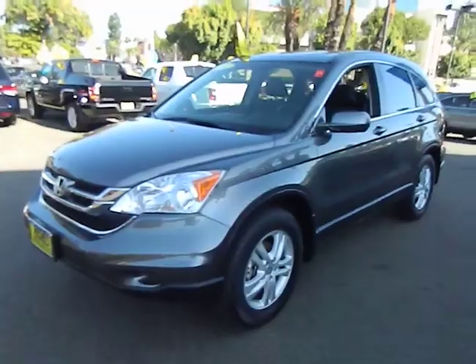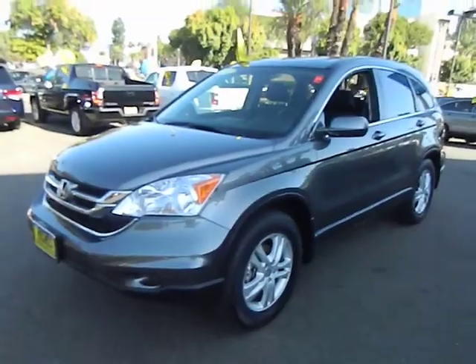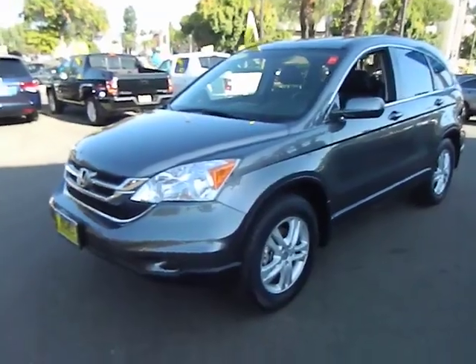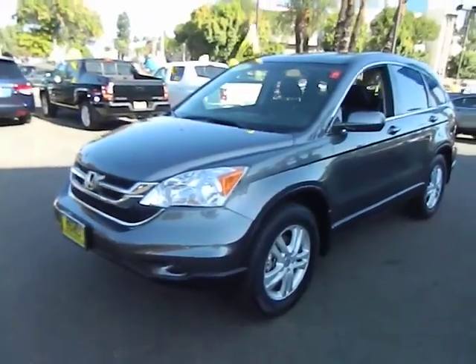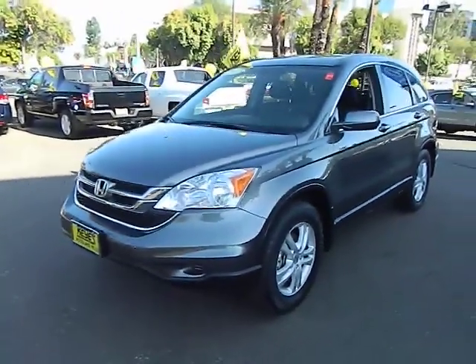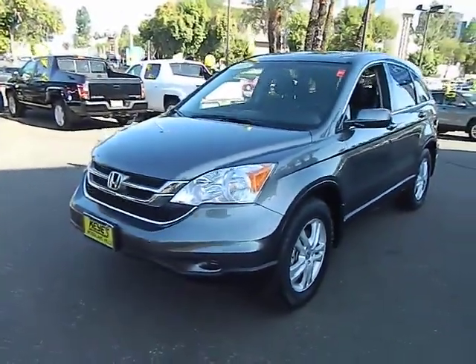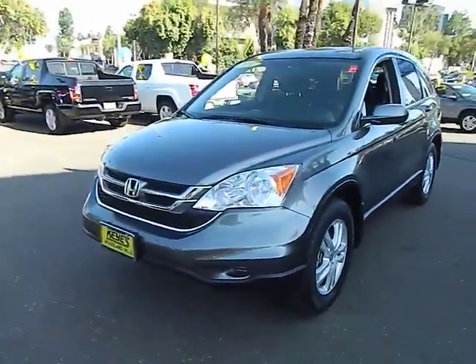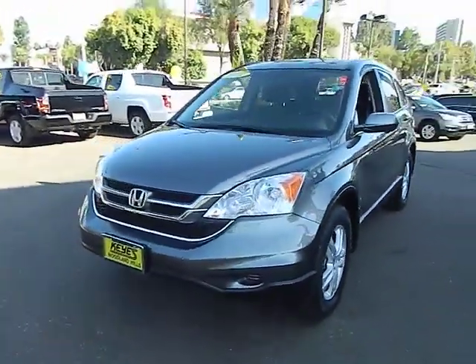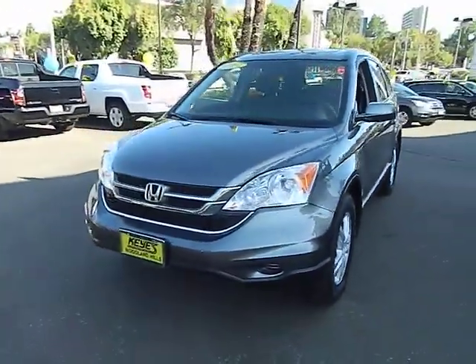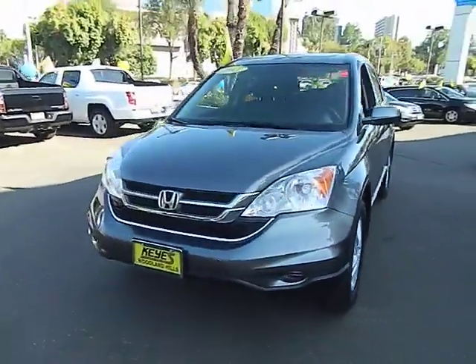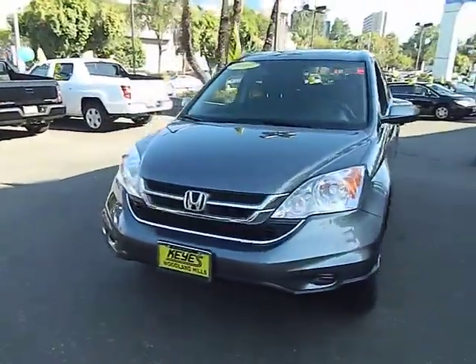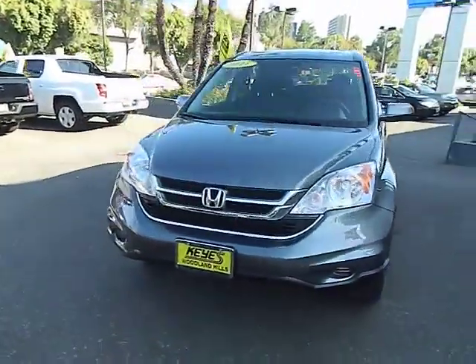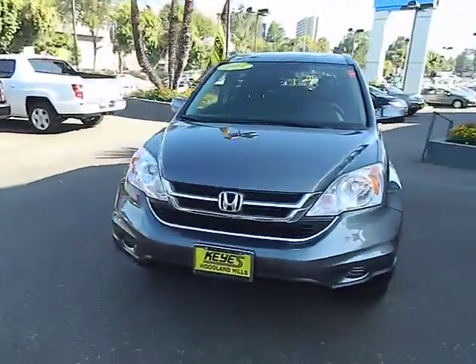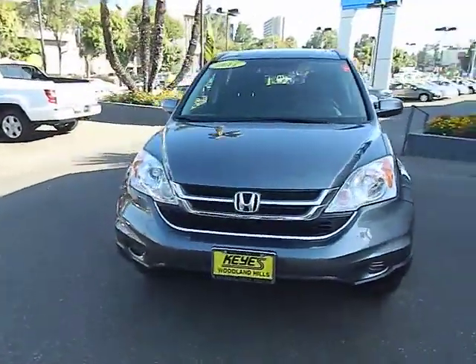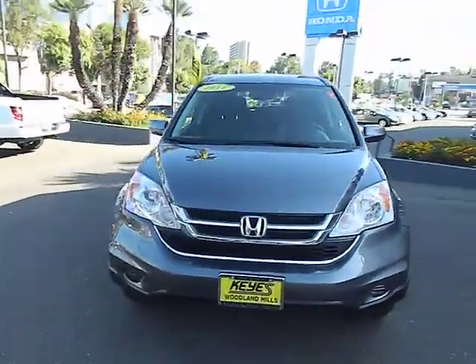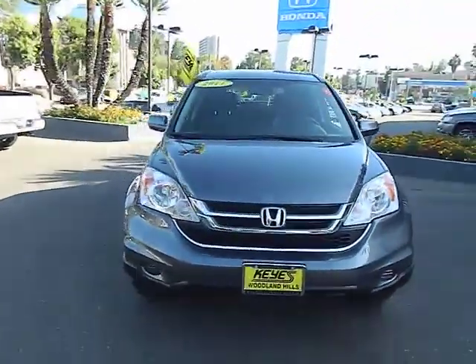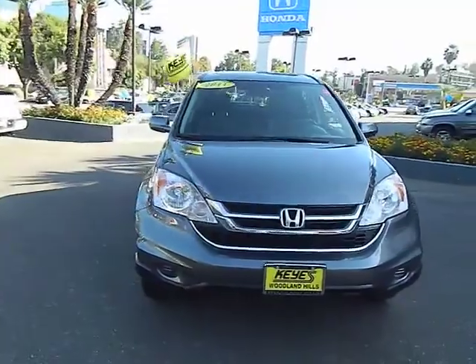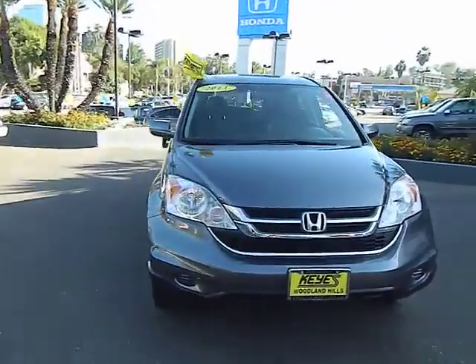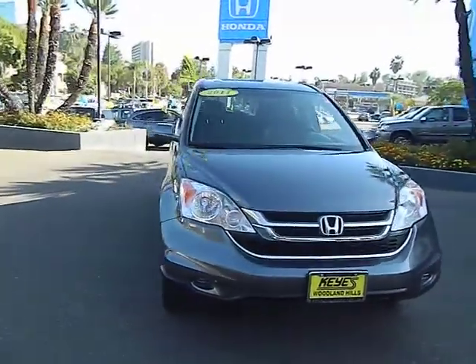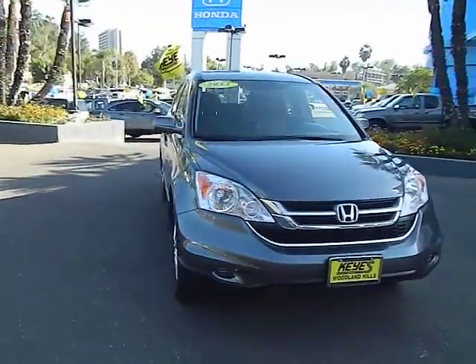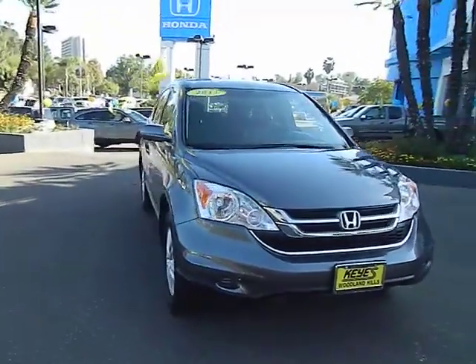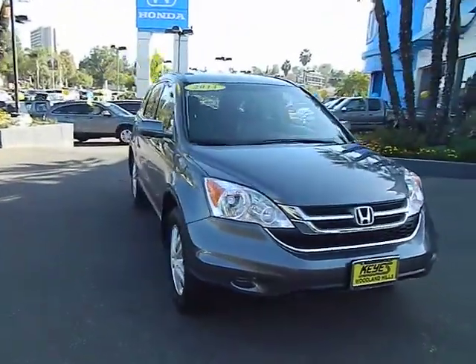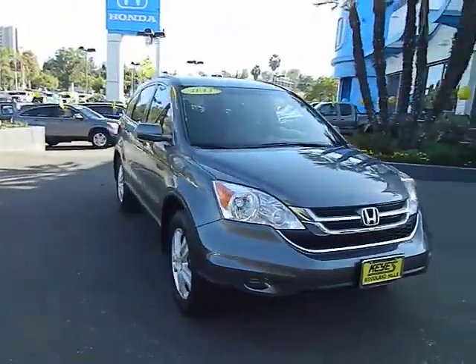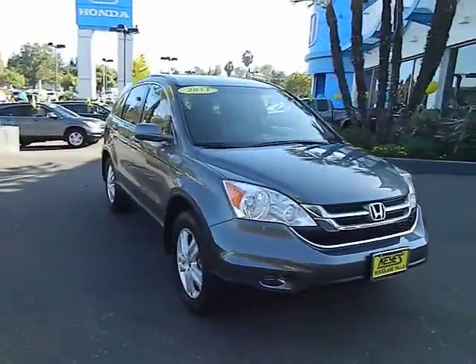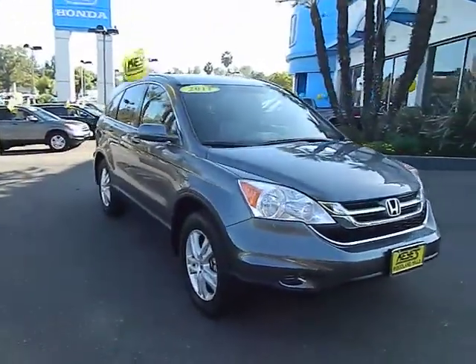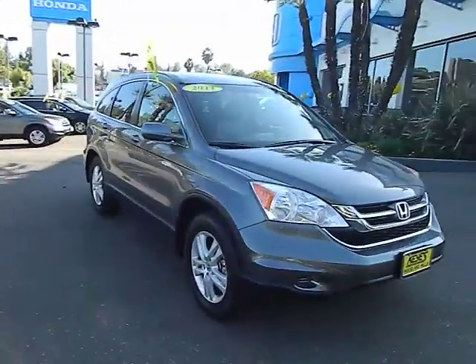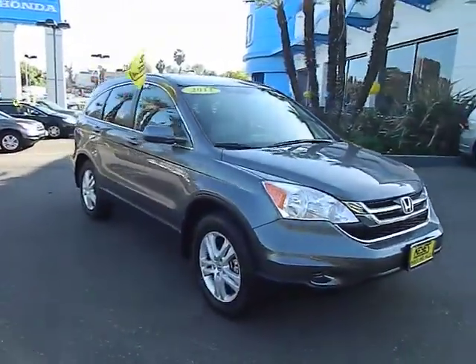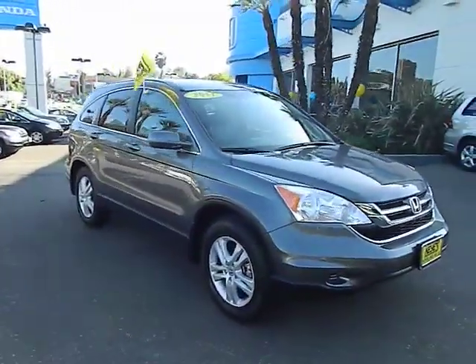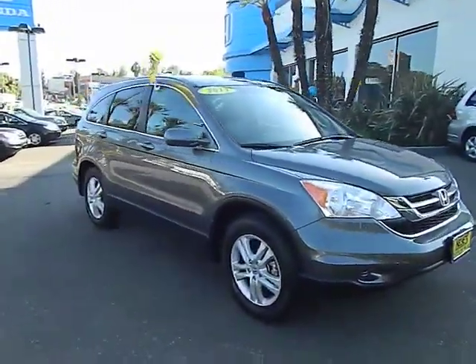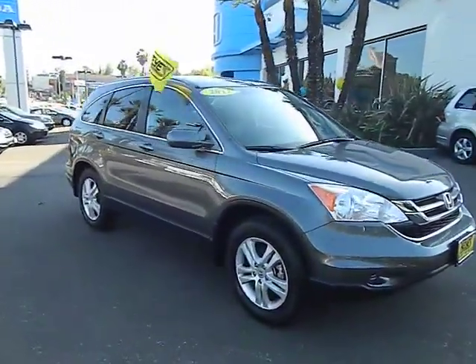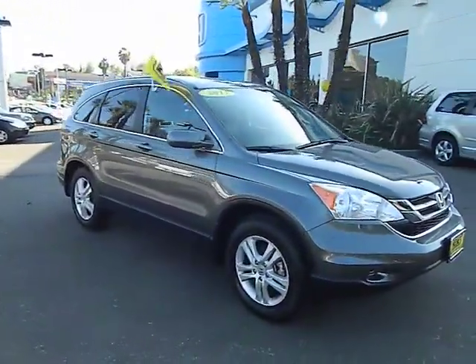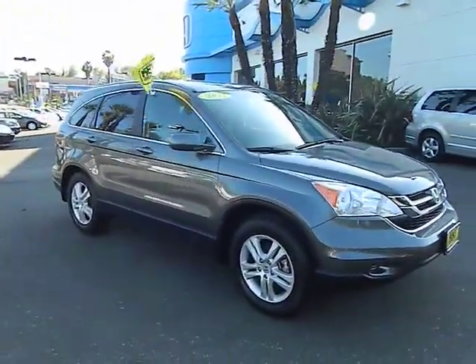2011 CR-V — a top recommended vehicle because of its car-like driving manners, good value, cool technology, and comfy interior.